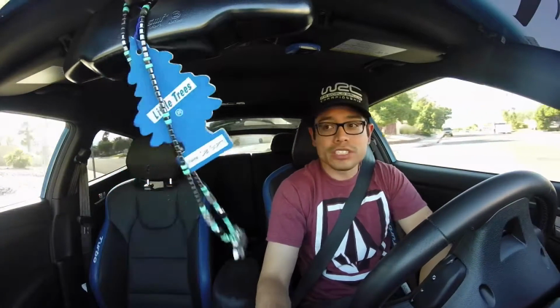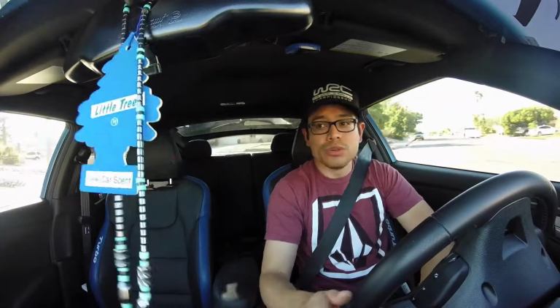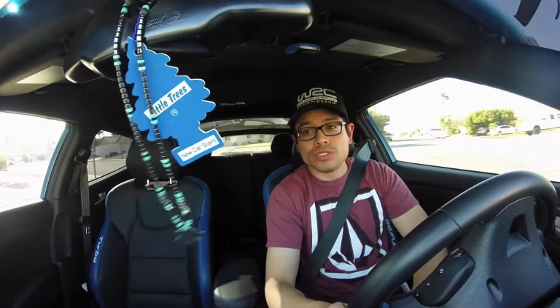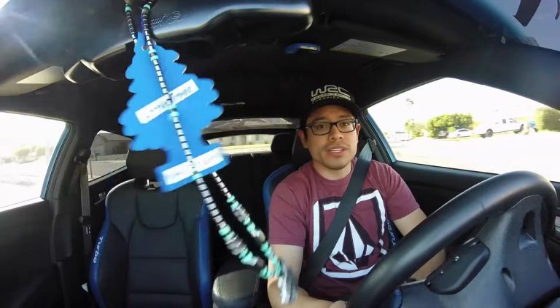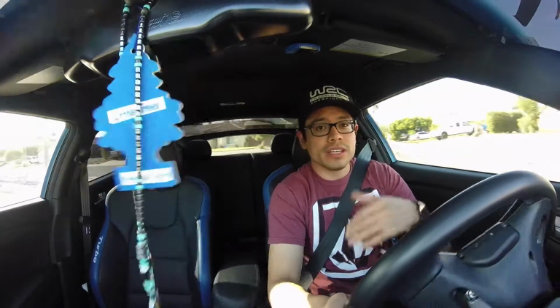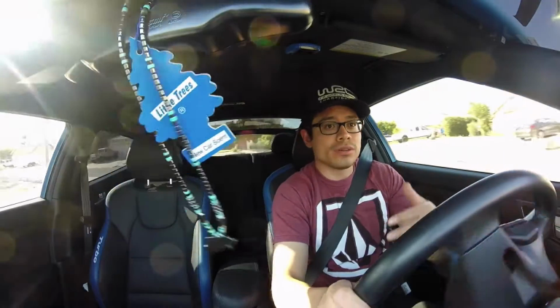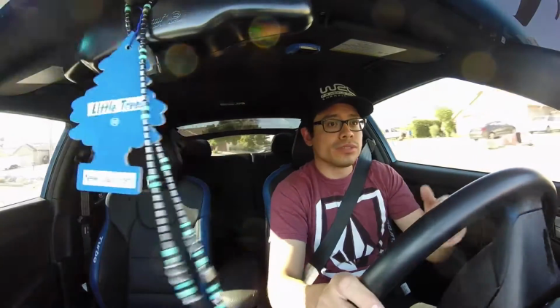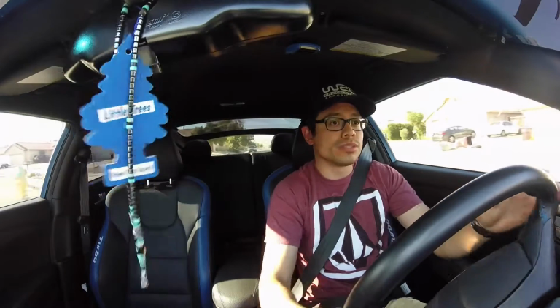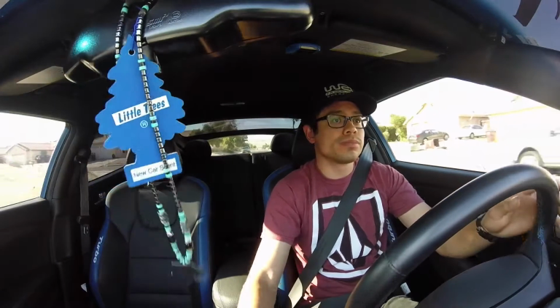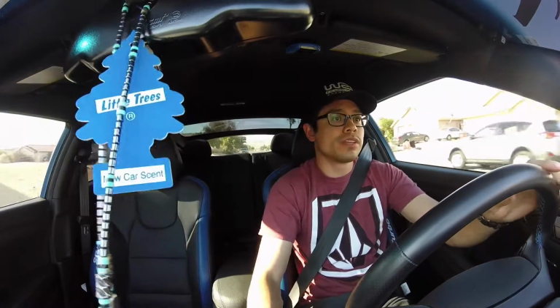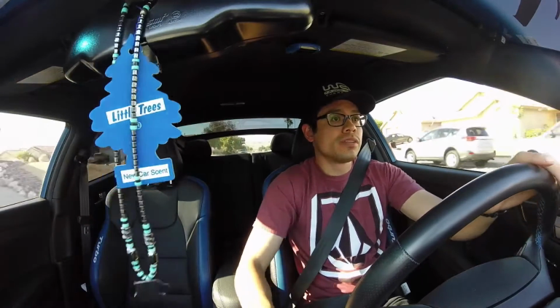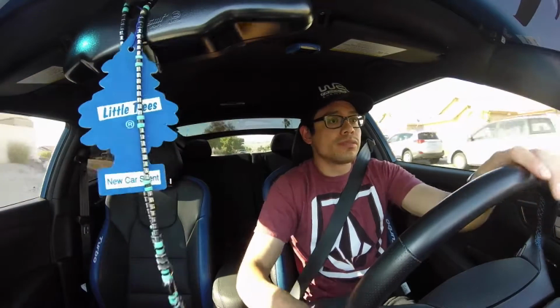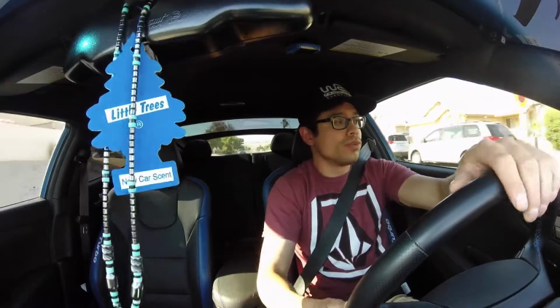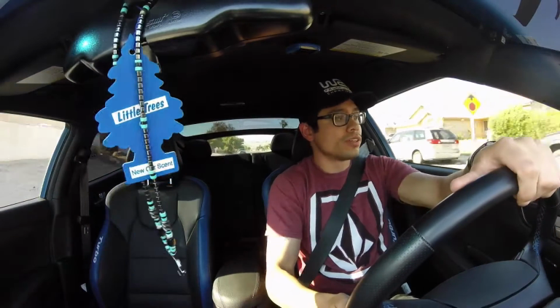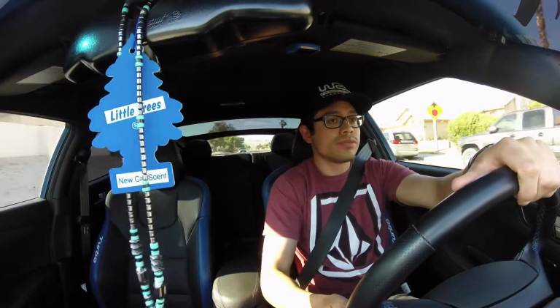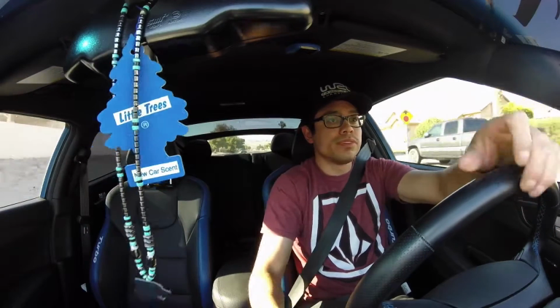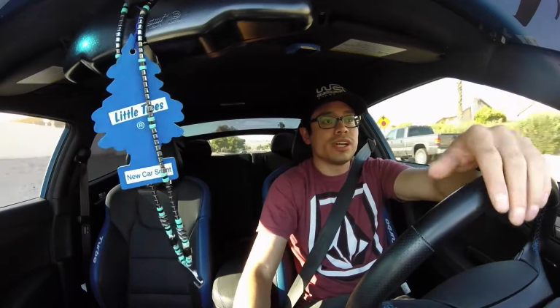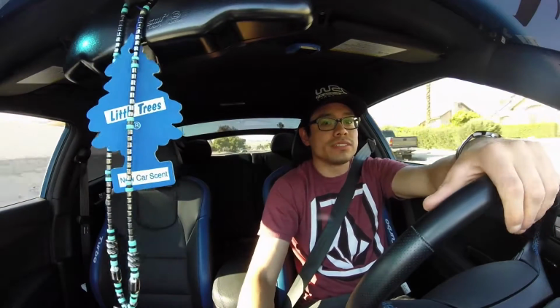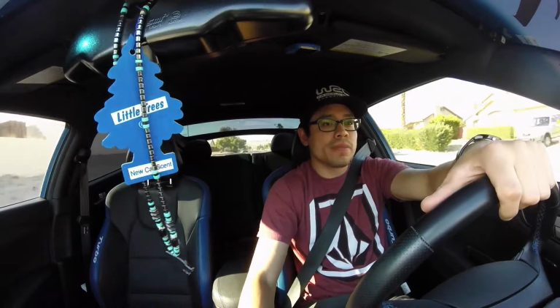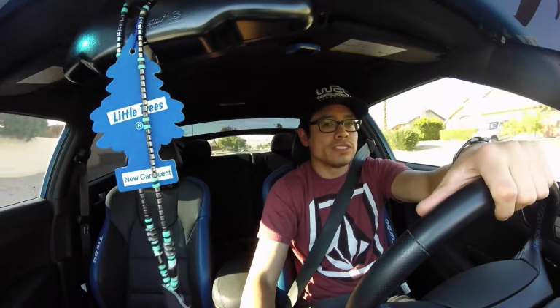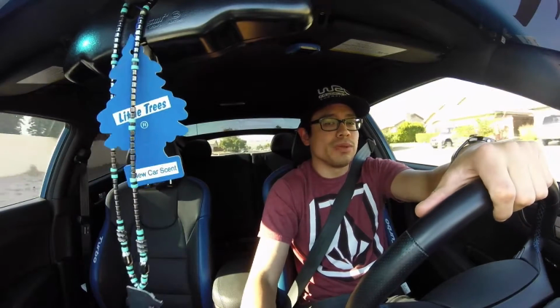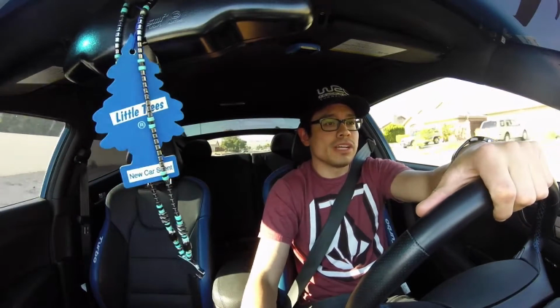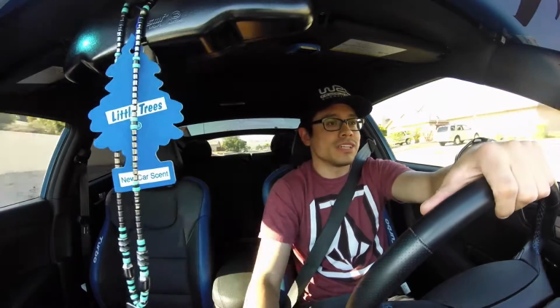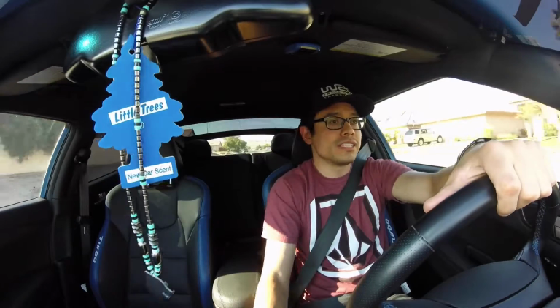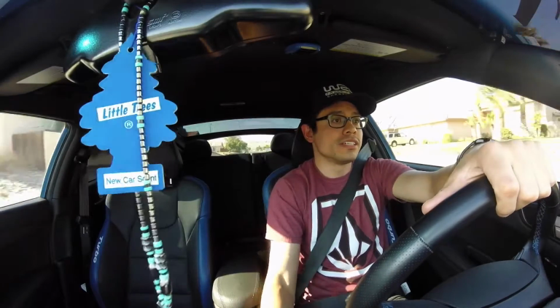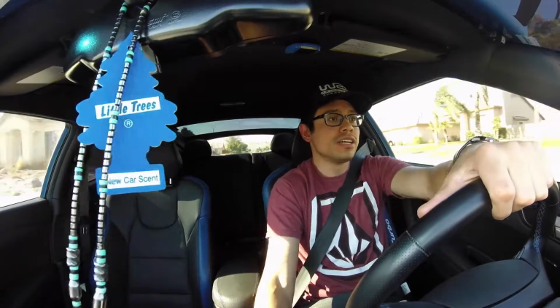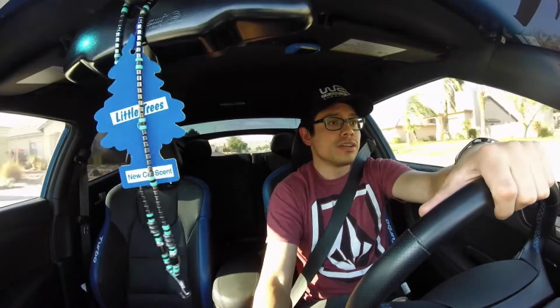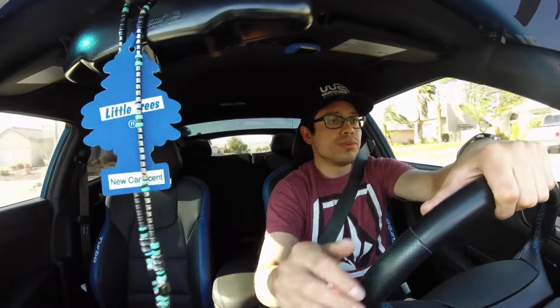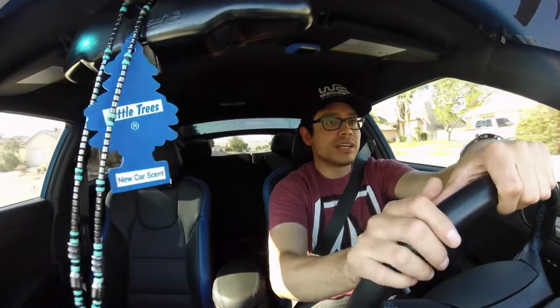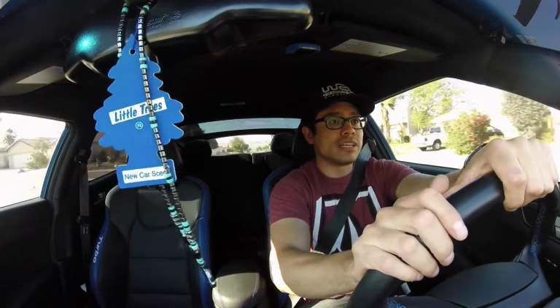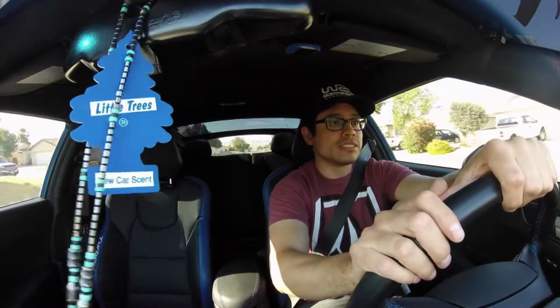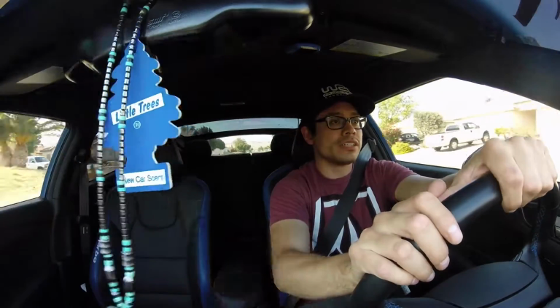I'm just gonna do normal driving and then I'll do some more fun driving, so I'll be quiet now so you guys can hear what it sounds like inside here.